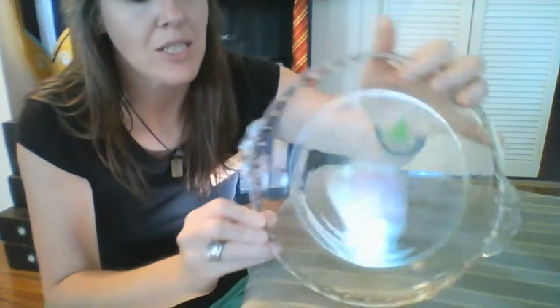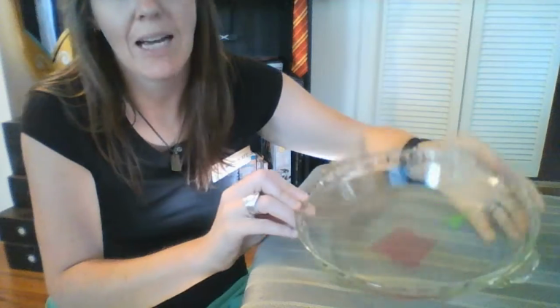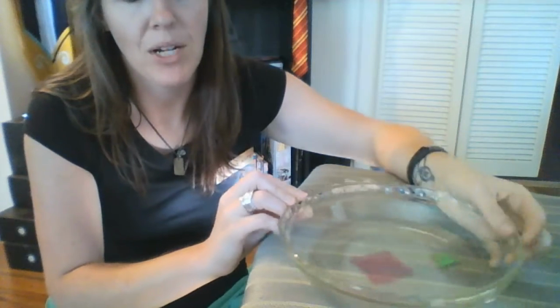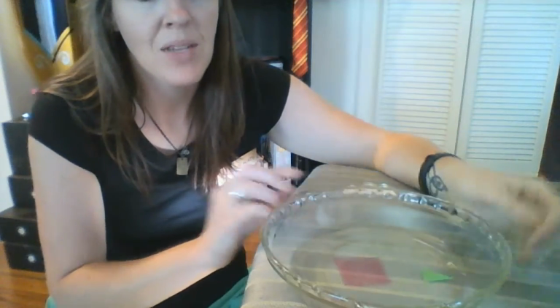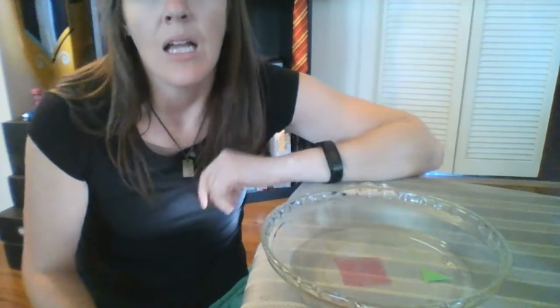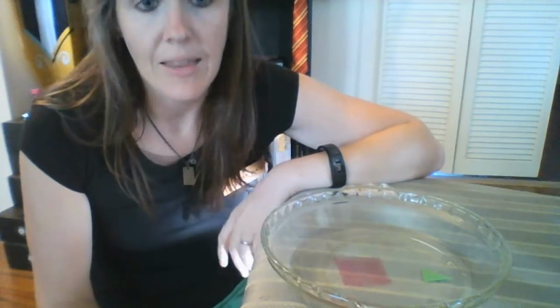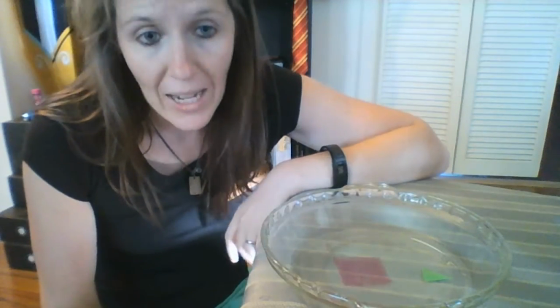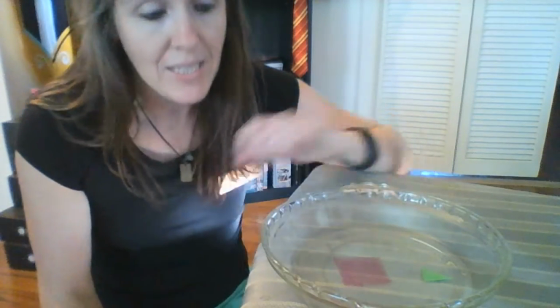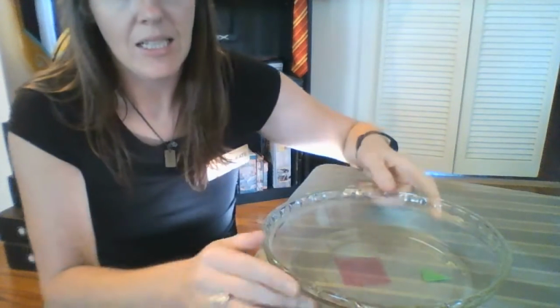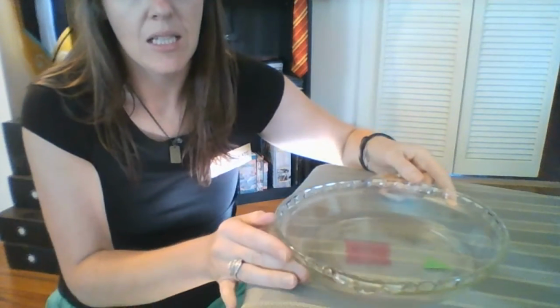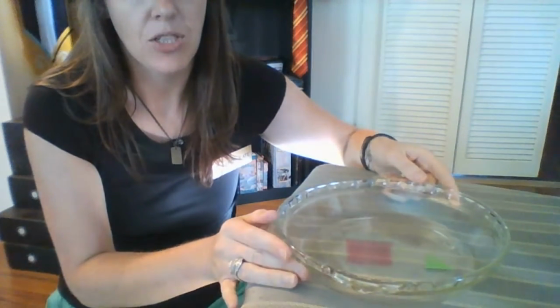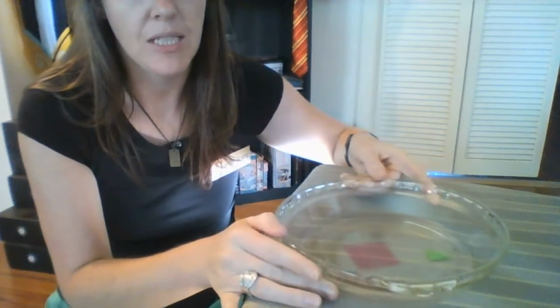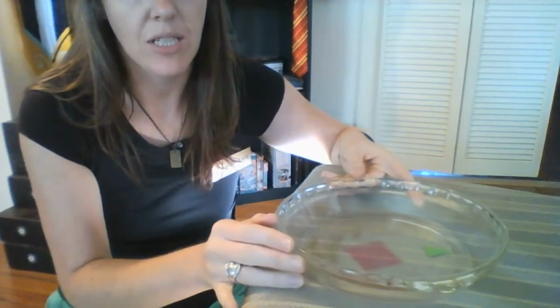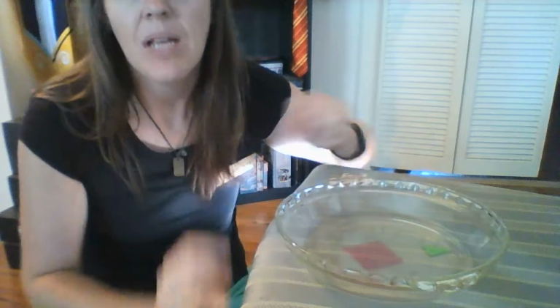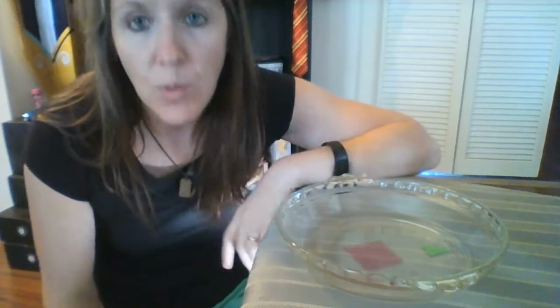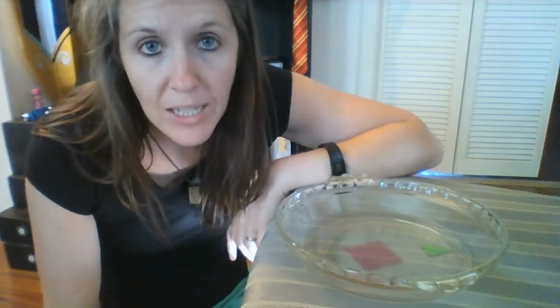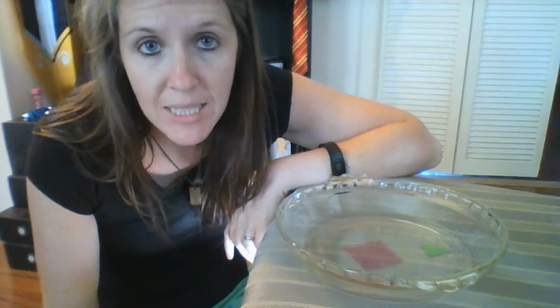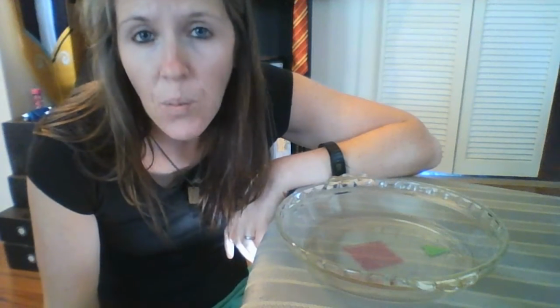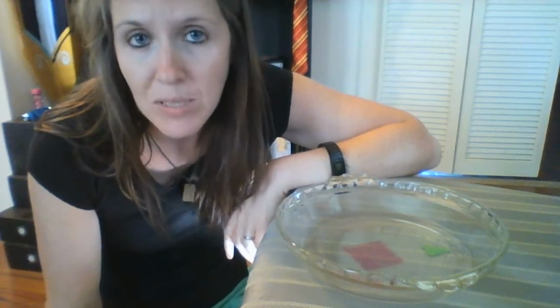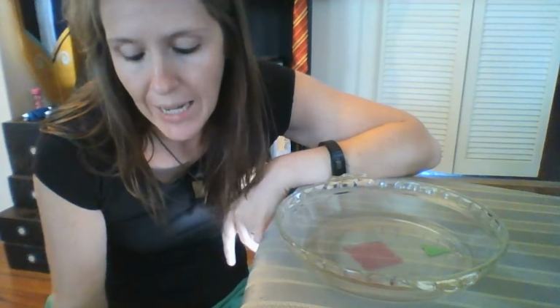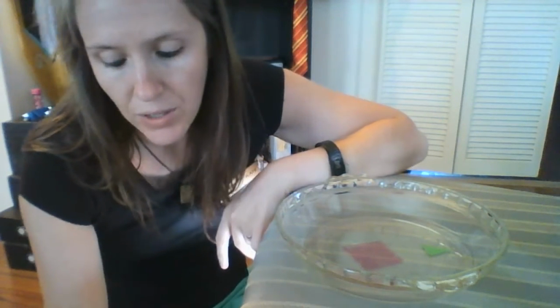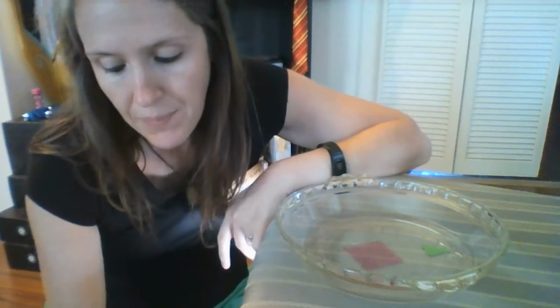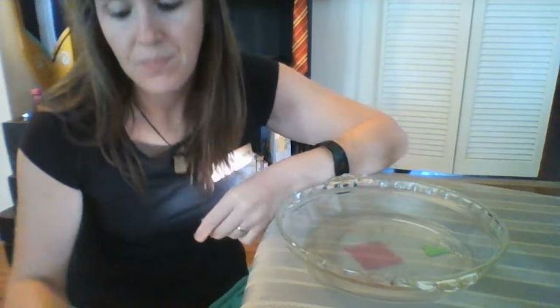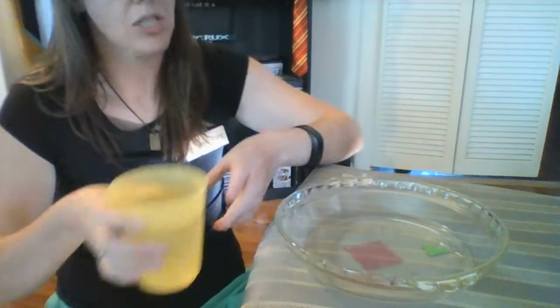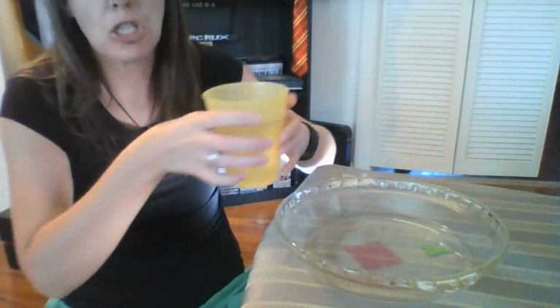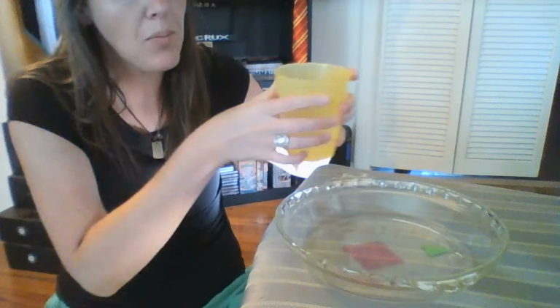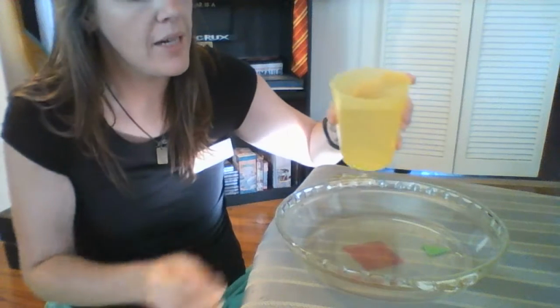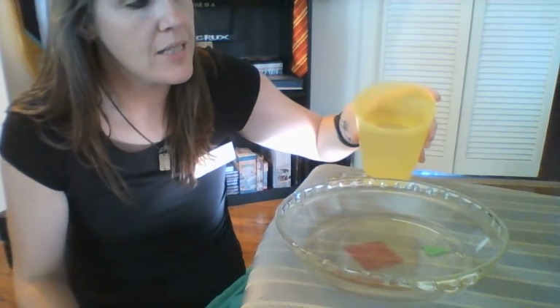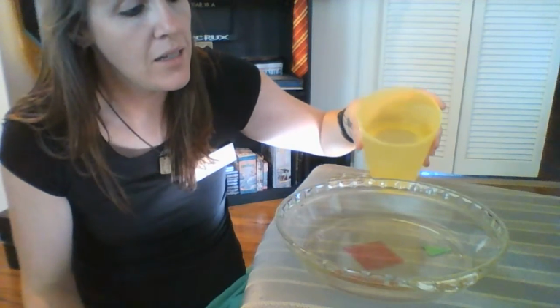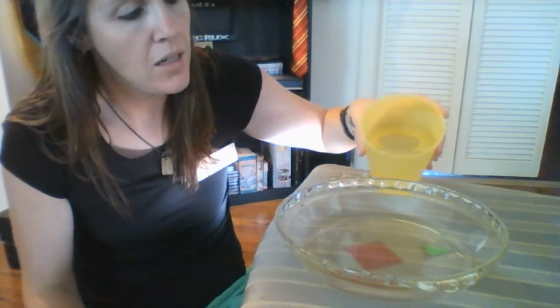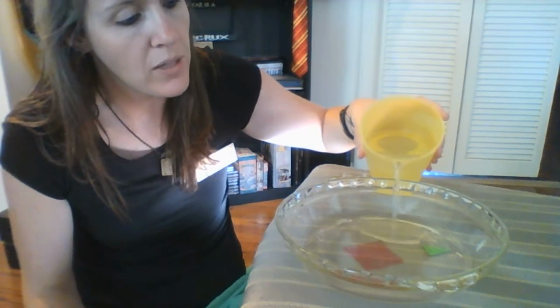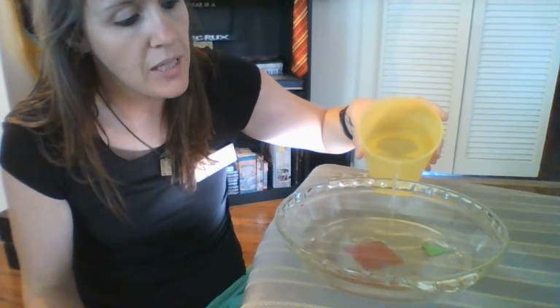Now what I'm going to do is just add my water and let's watch and see what happens. Make sure you can see everything here. I'm just going to slowly pour it into the side and hope I don't spill any.